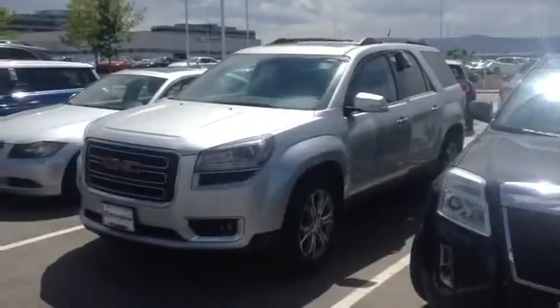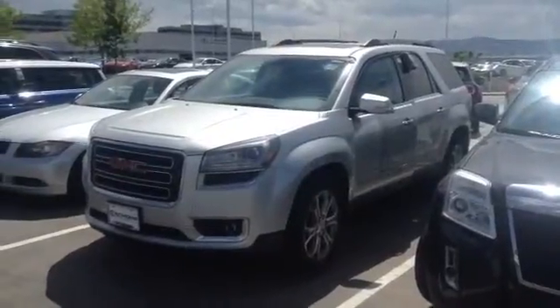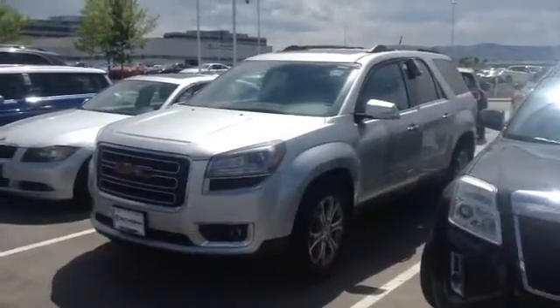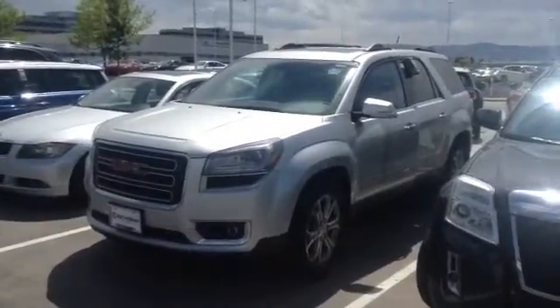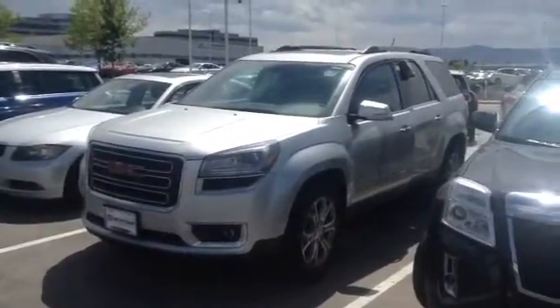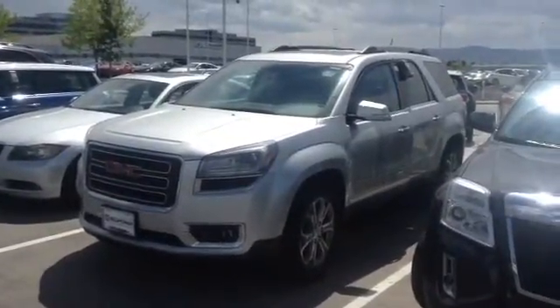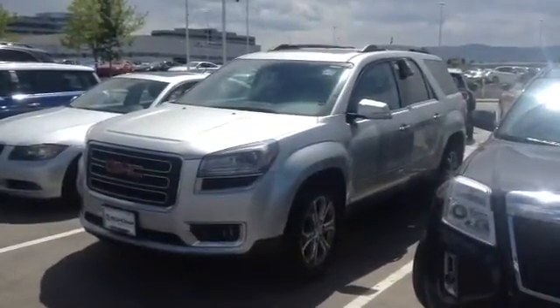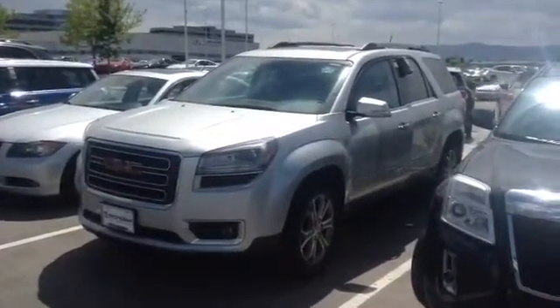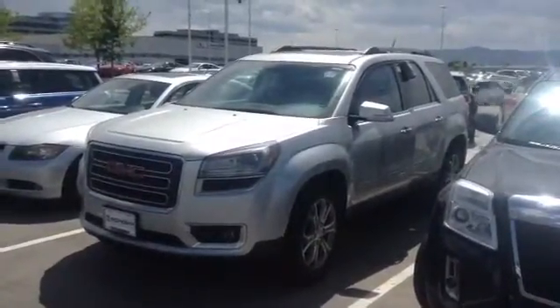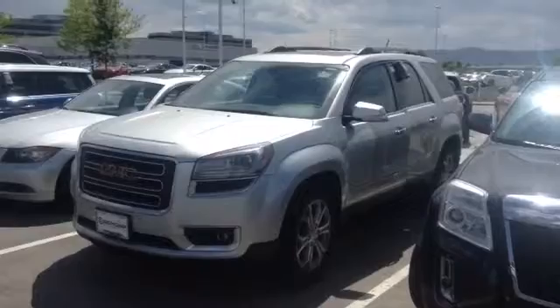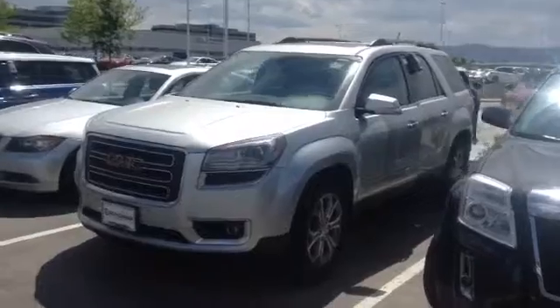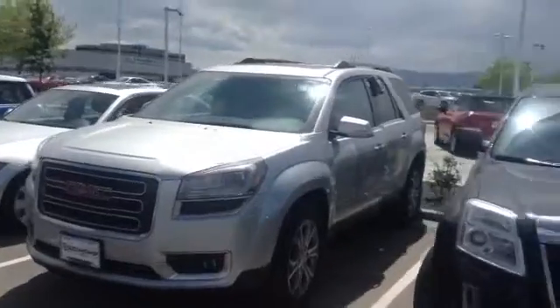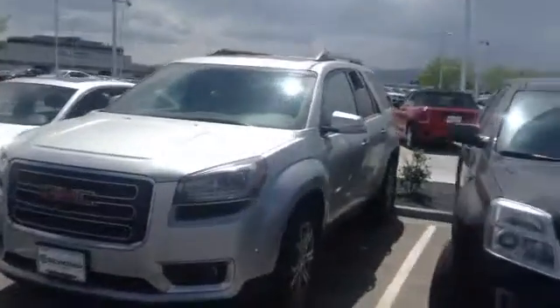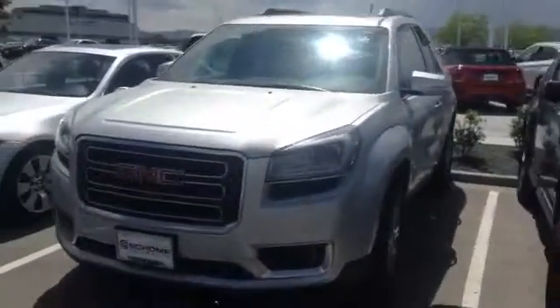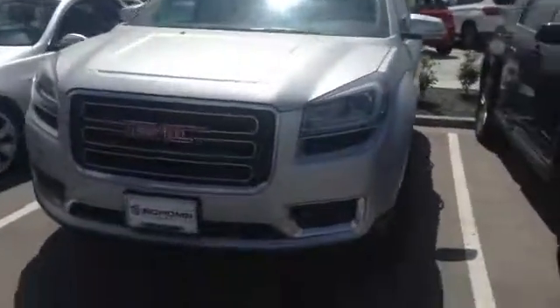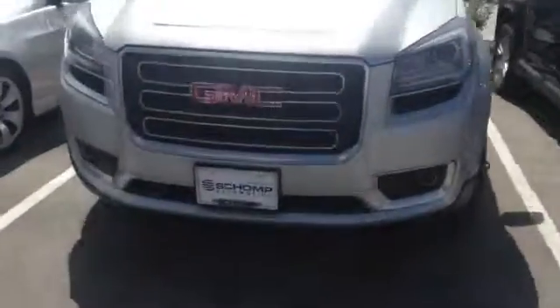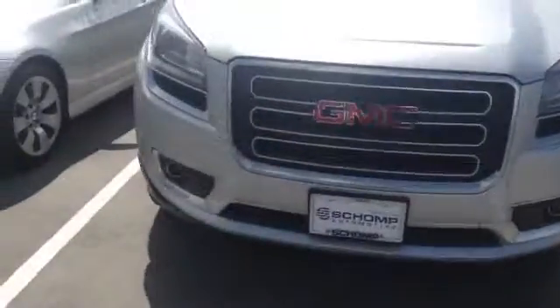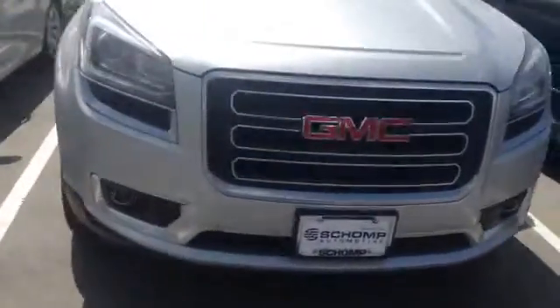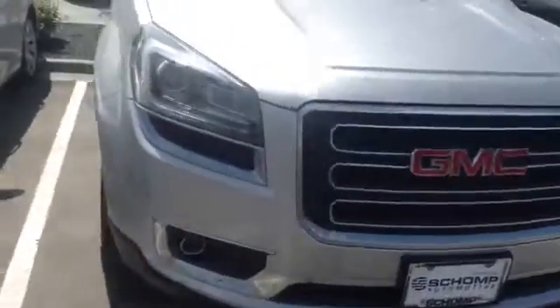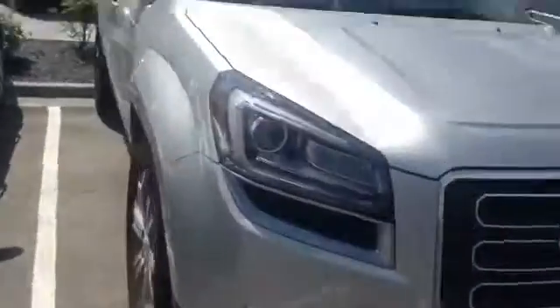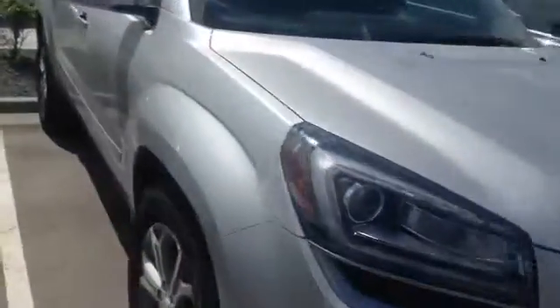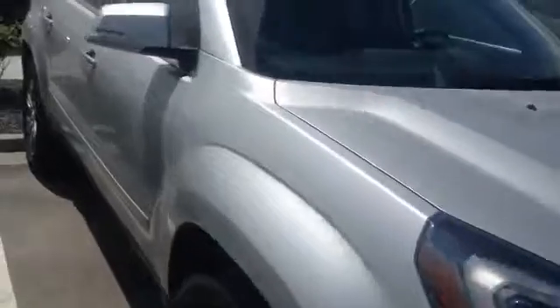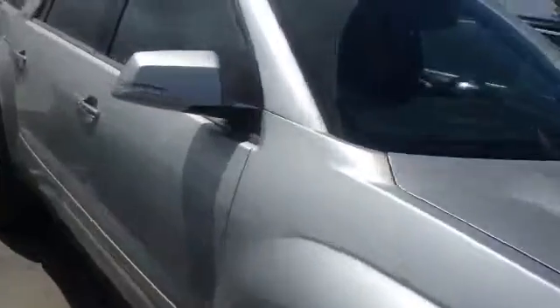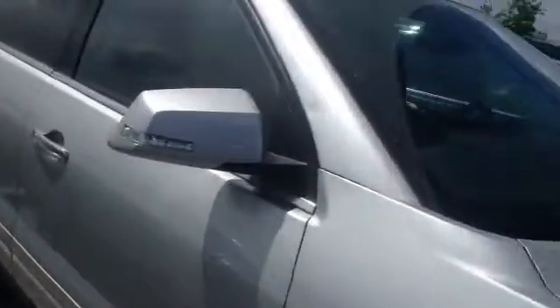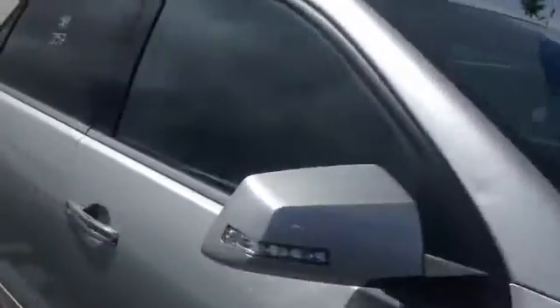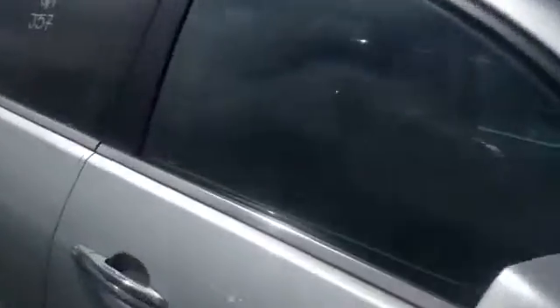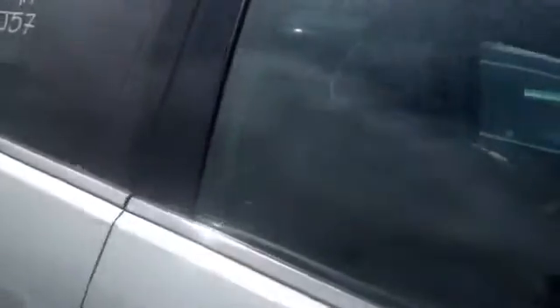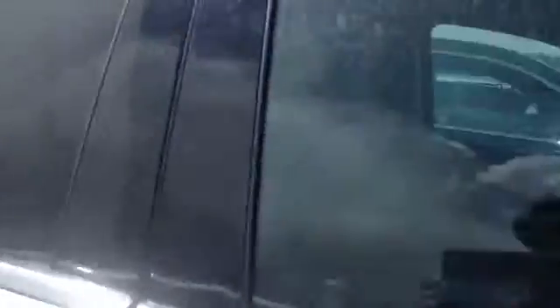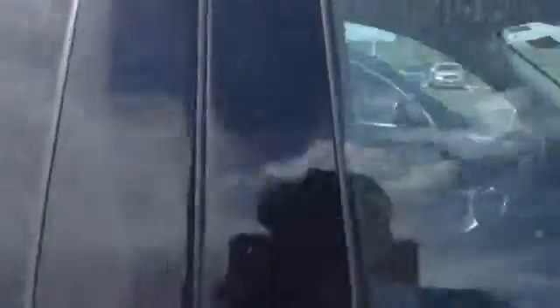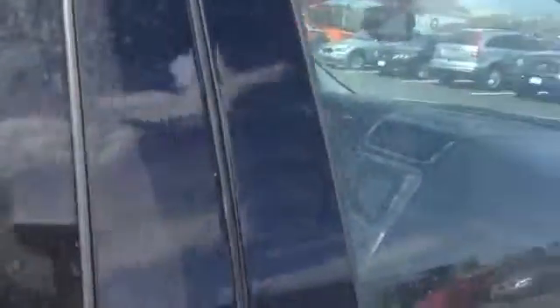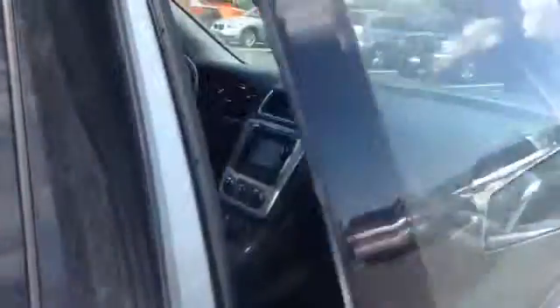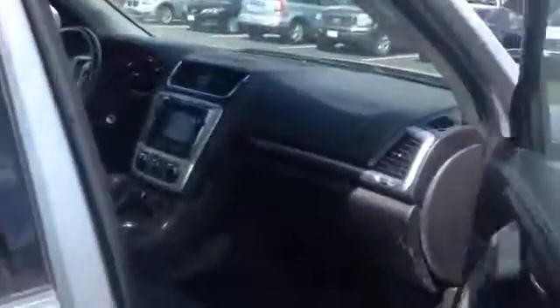Here's a quick video of the GMC Acadia SLT-1 that I told you about, just giving you a kind of idea of what it looks like. It's a little dirty — it still needs to get cleaned up.